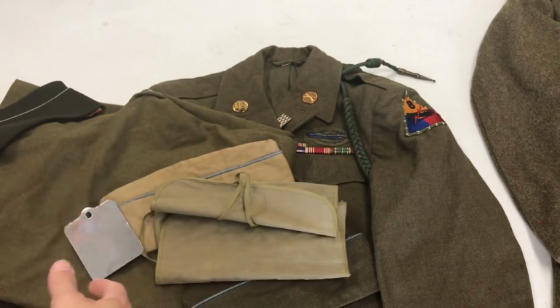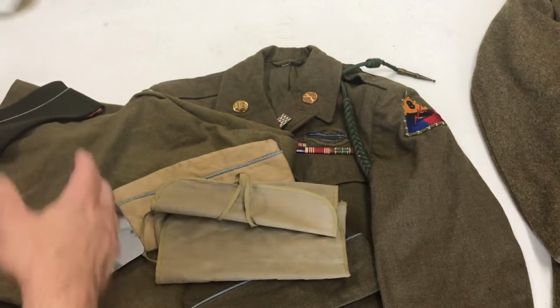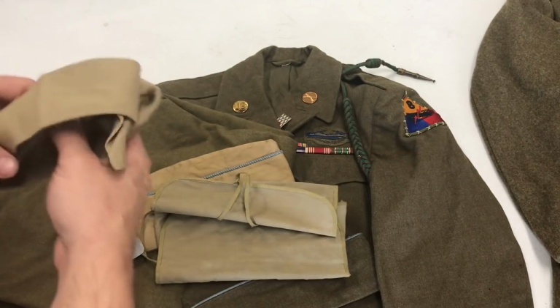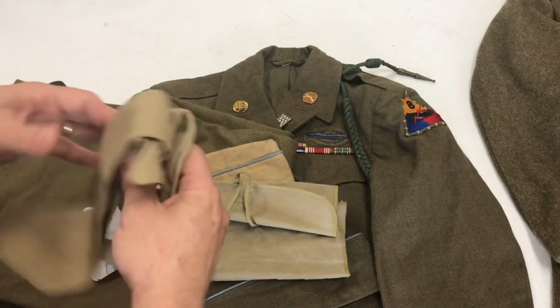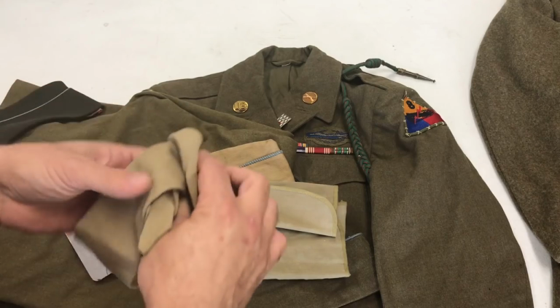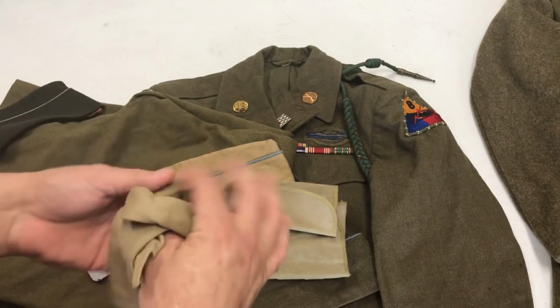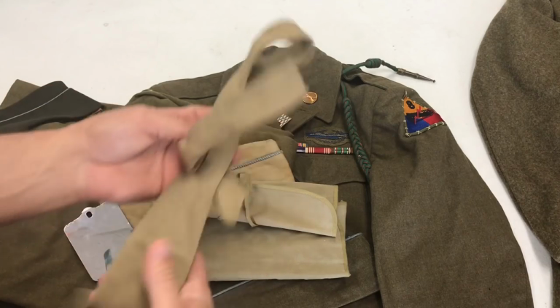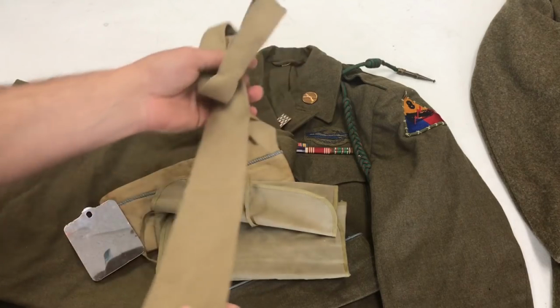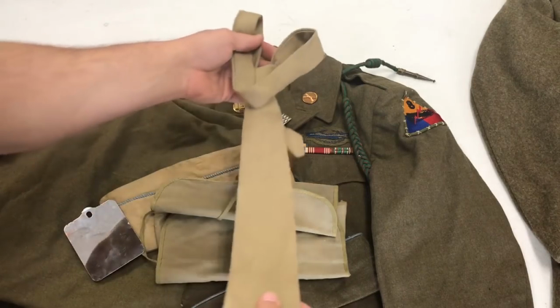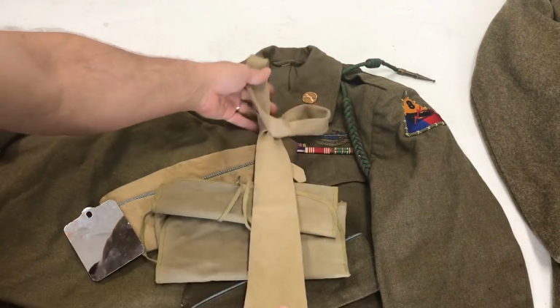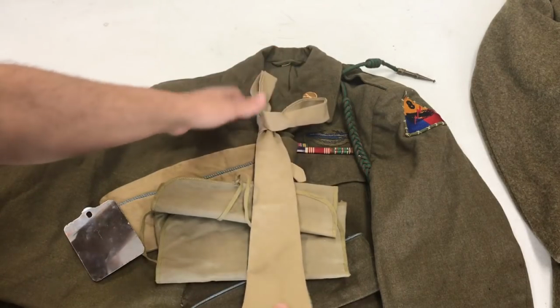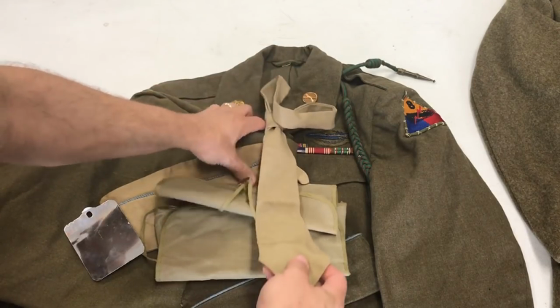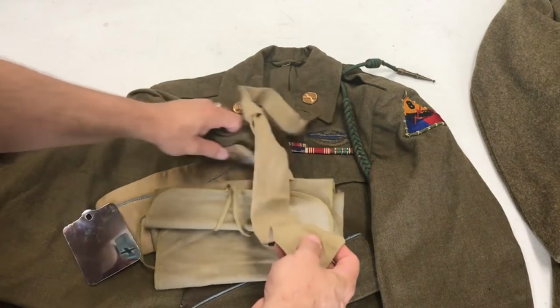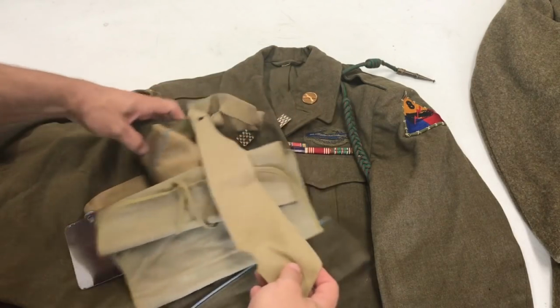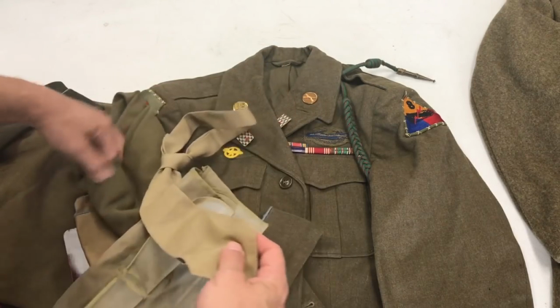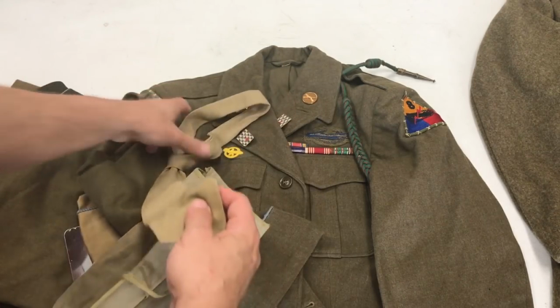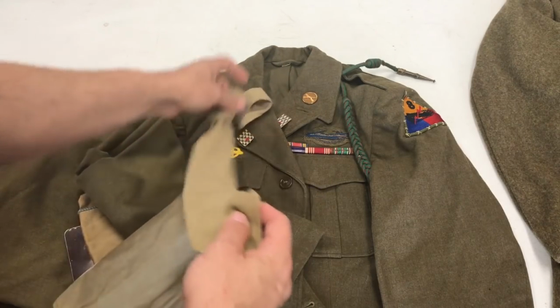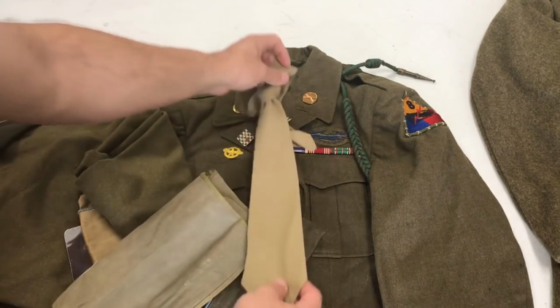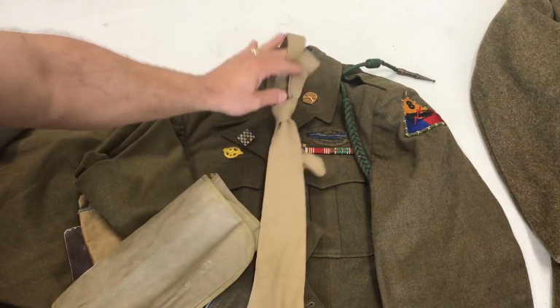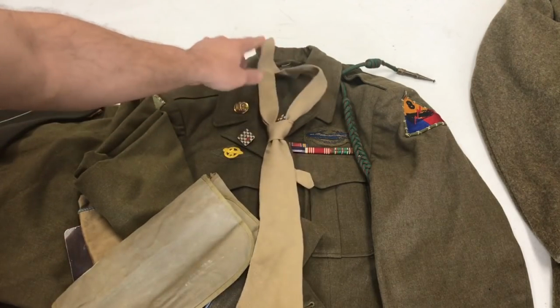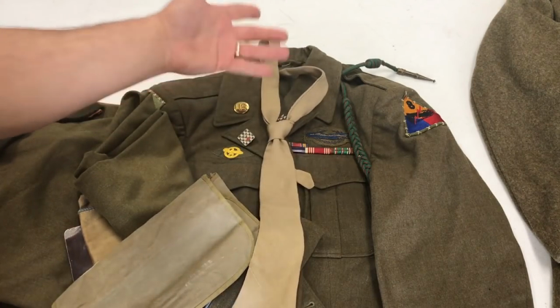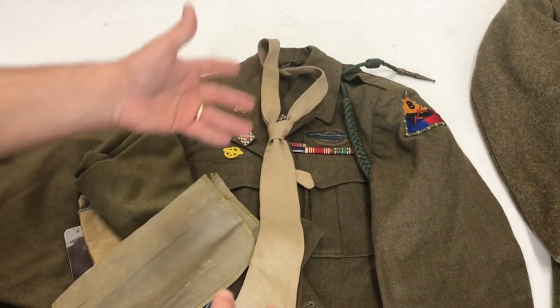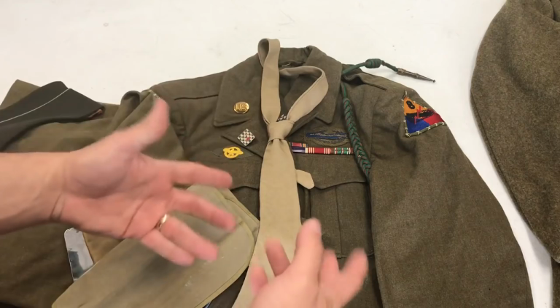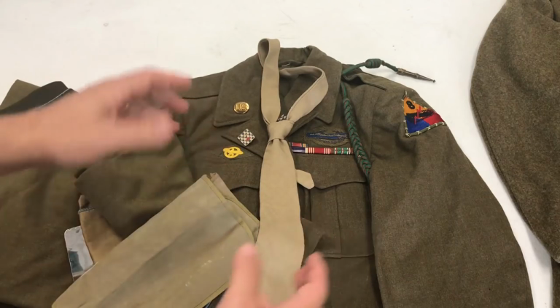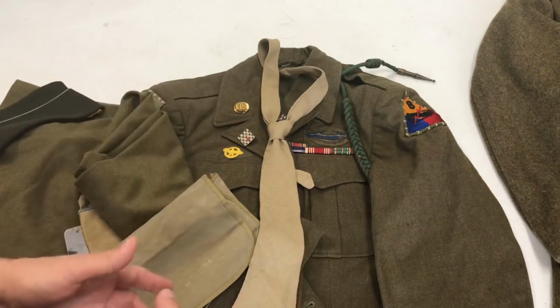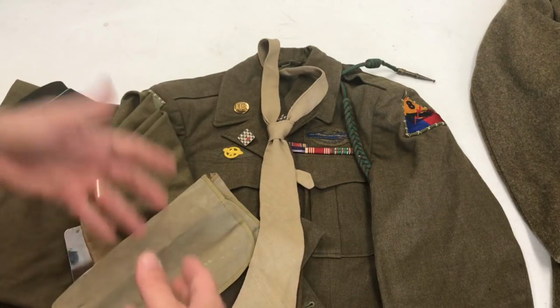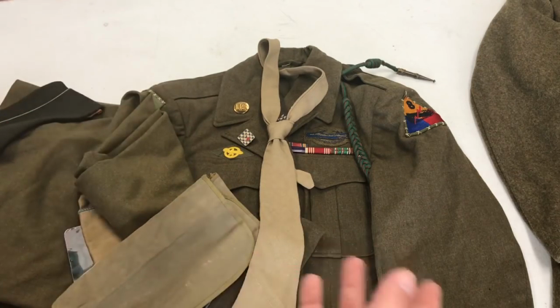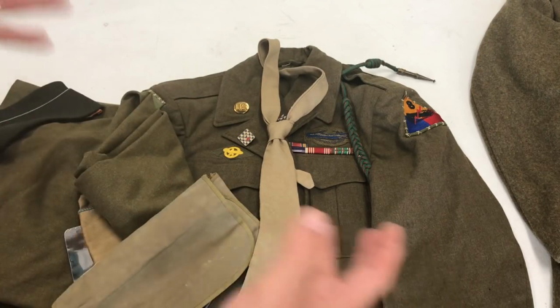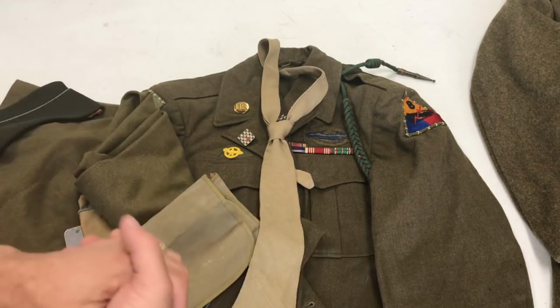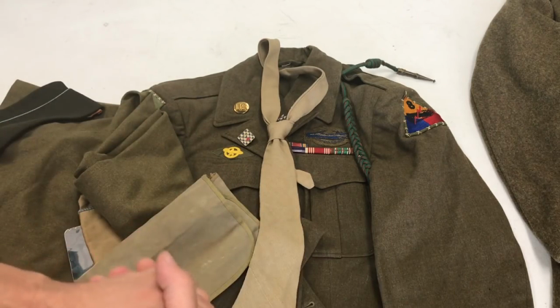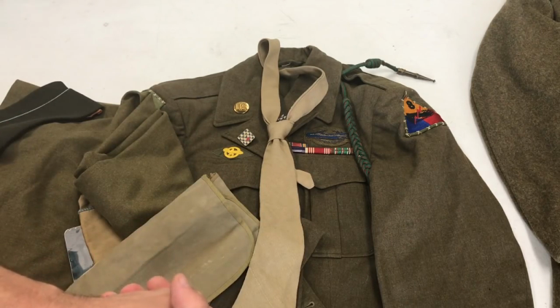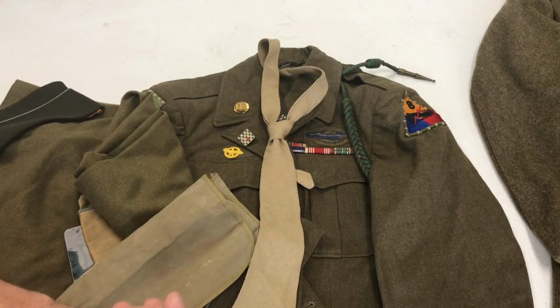We also had a tie. I don't know if this tie went with this particular jacket since it's a lot lighter in color, but it may have gone with the type of shirt — unfortunately I don't have any of the shirts.